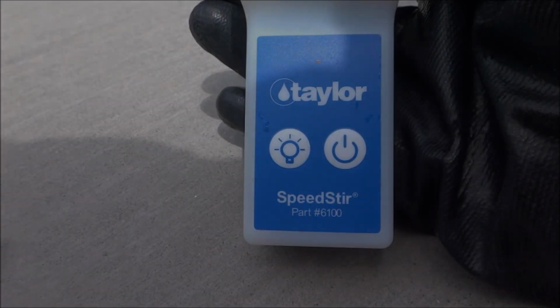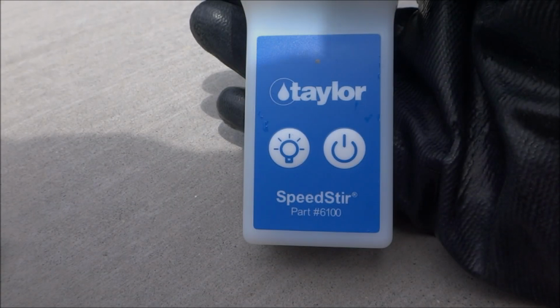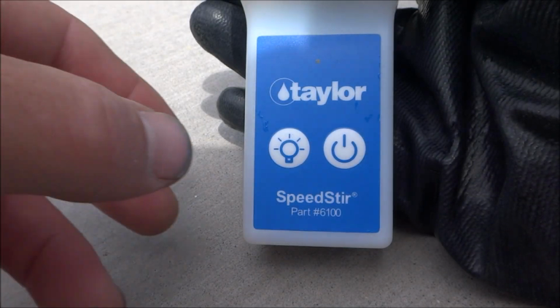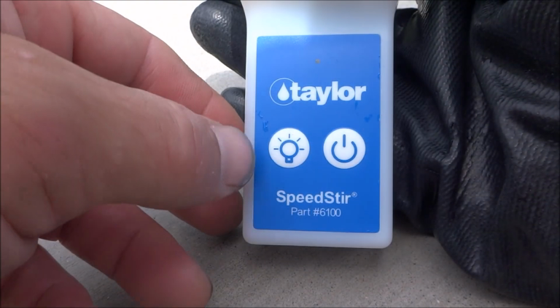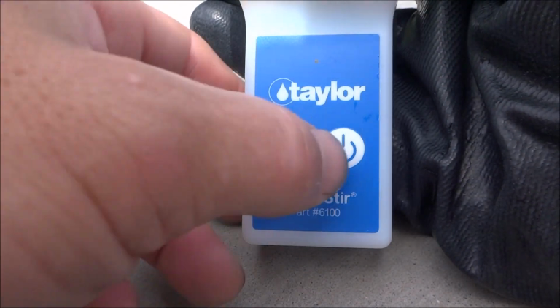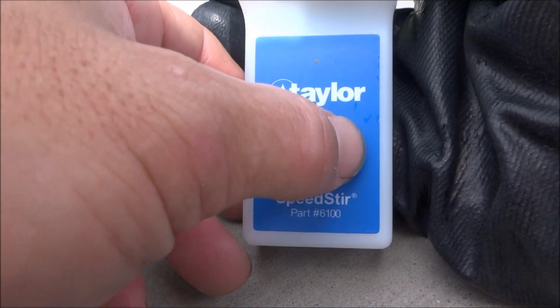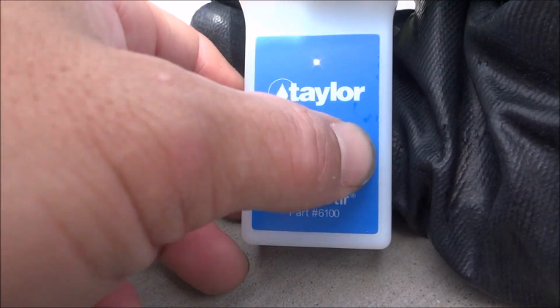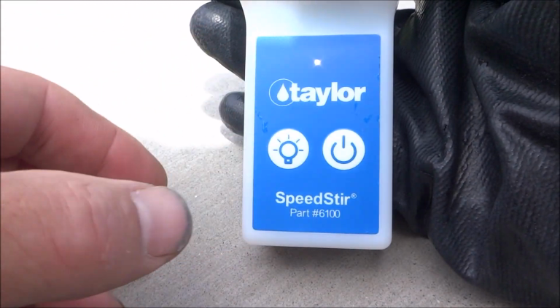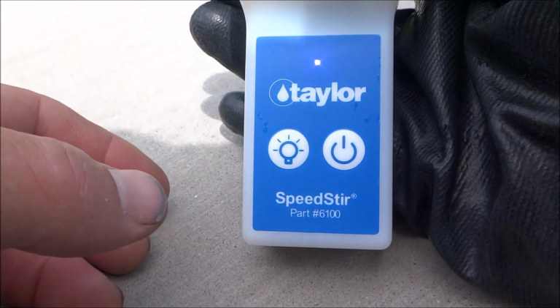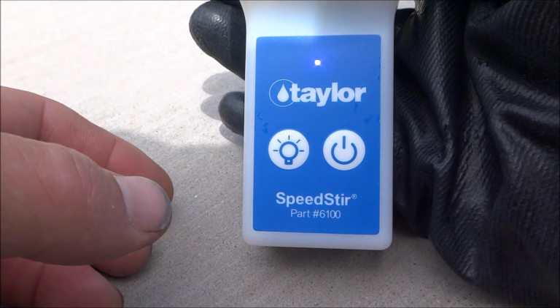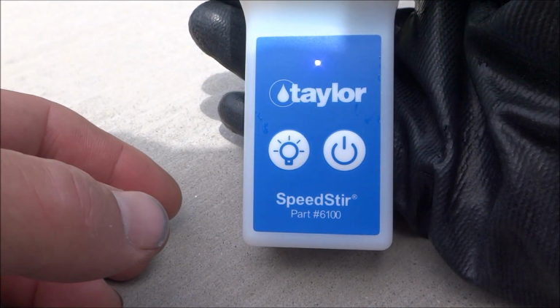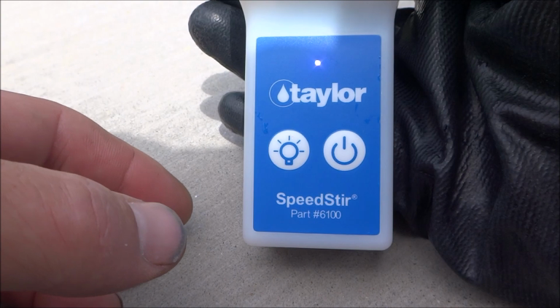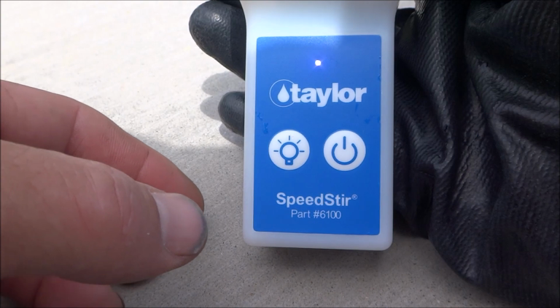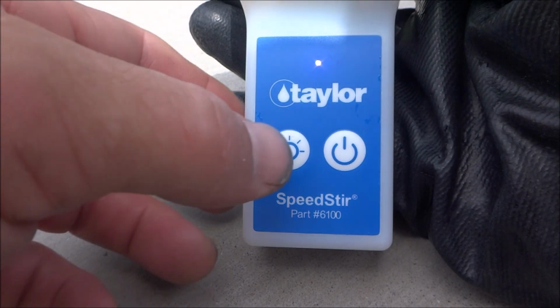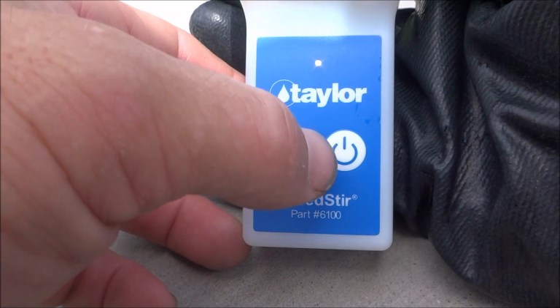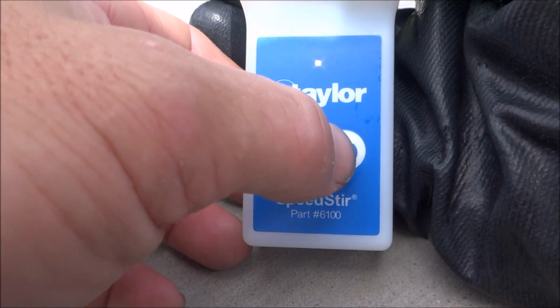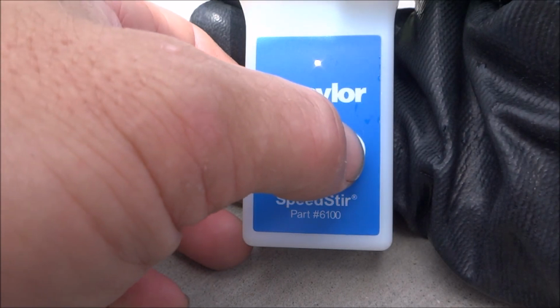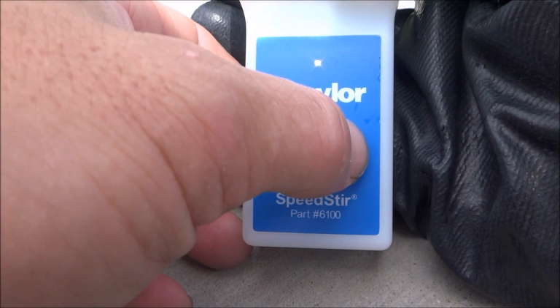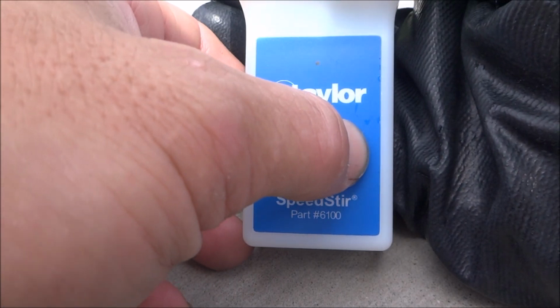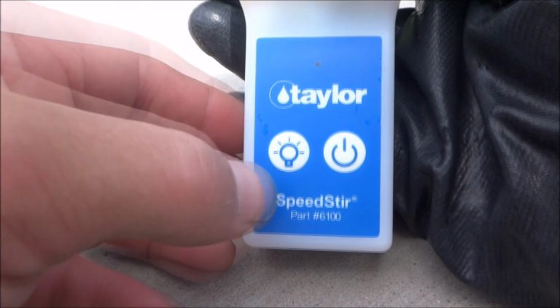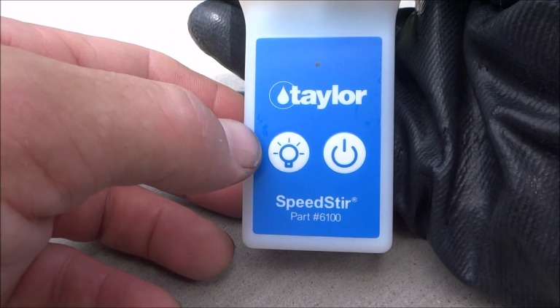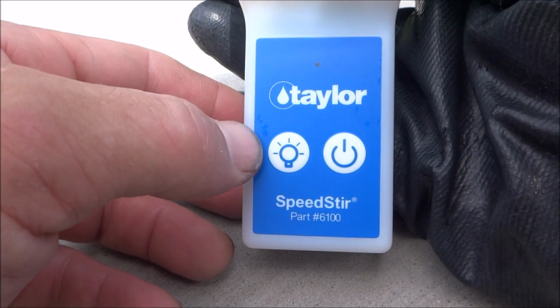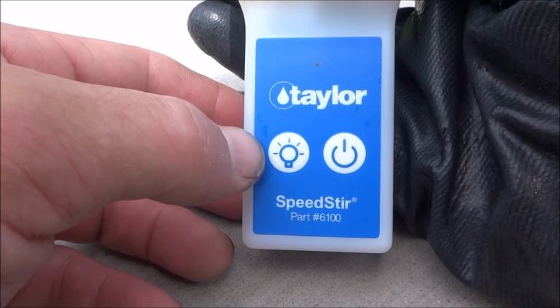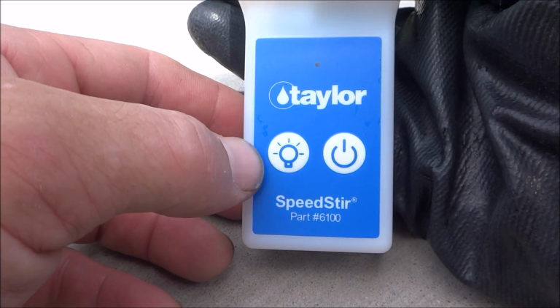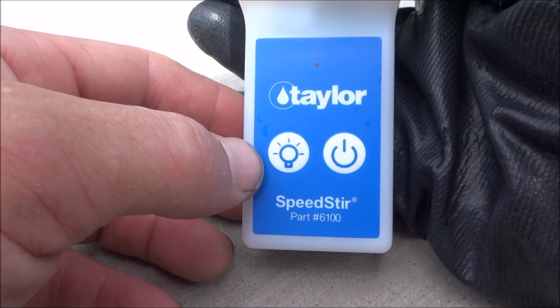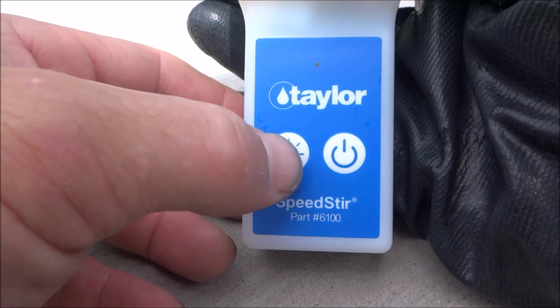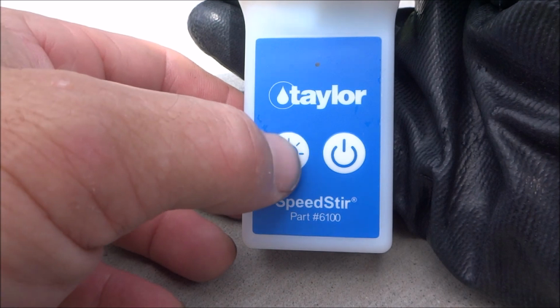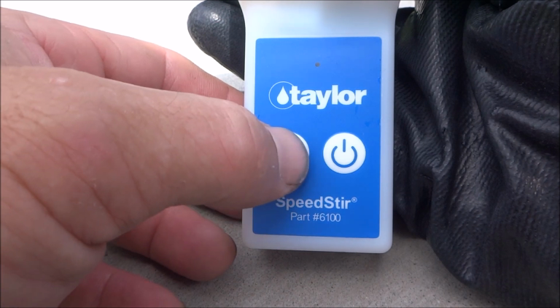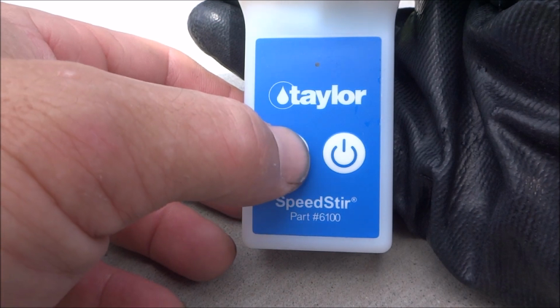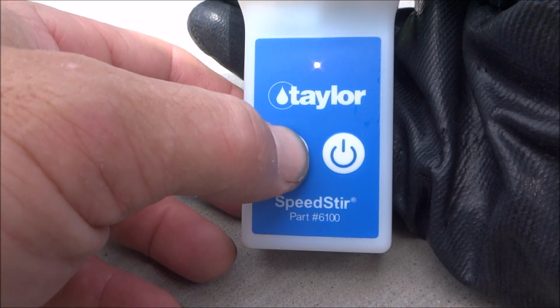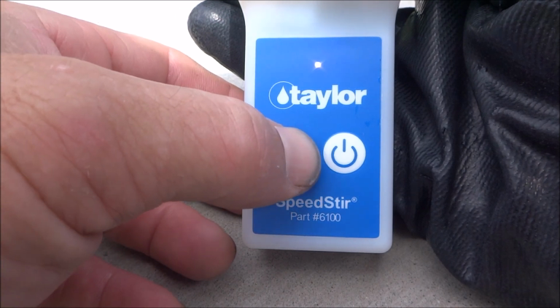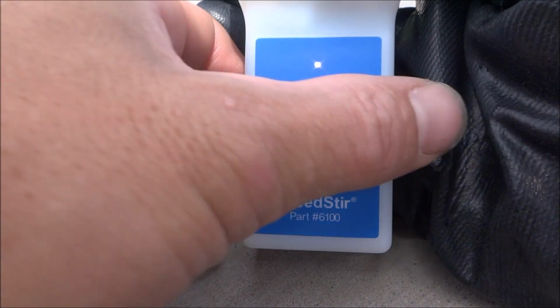There are two buttons on the Speedster: there's a power button, which will turn it on for one minute — you can also turn it off at any time by hitting the power button again. And if you're using the Speedster in a low light area, there's also a button for LED lights.